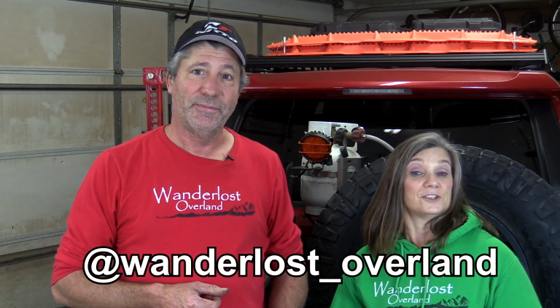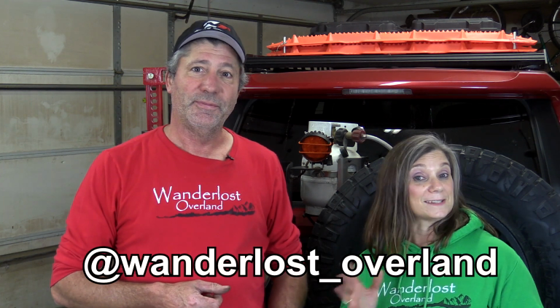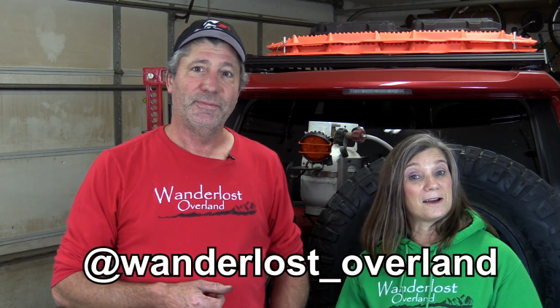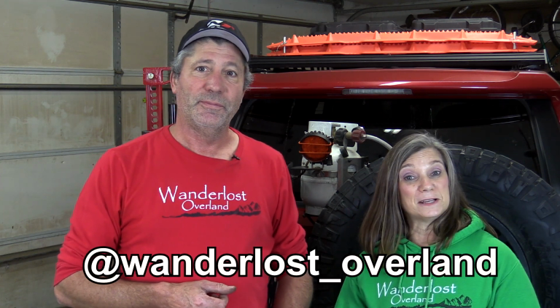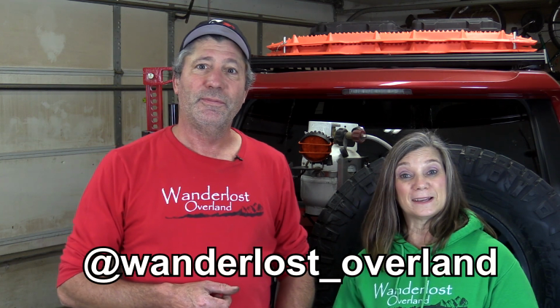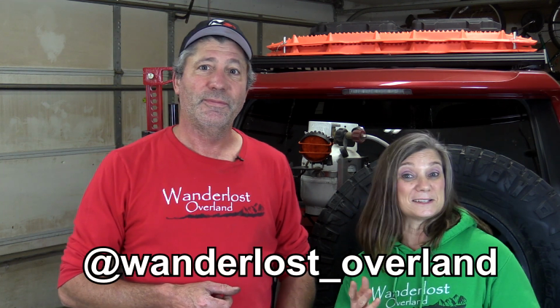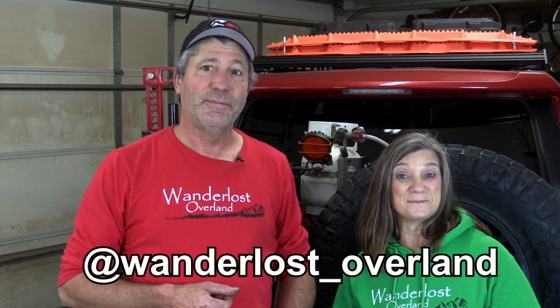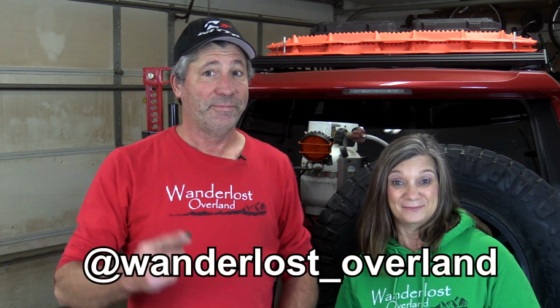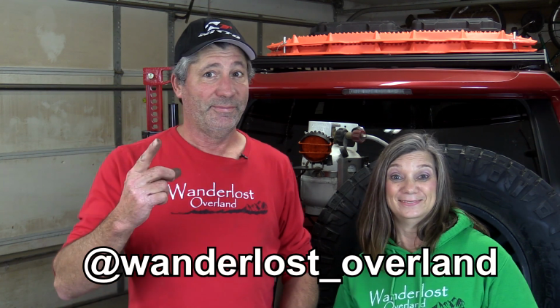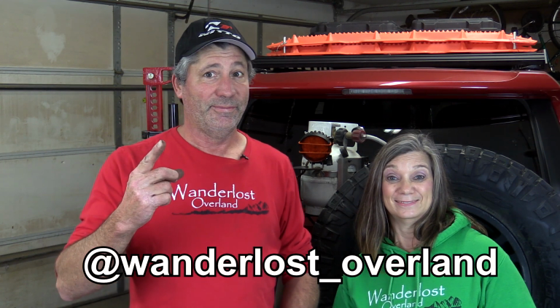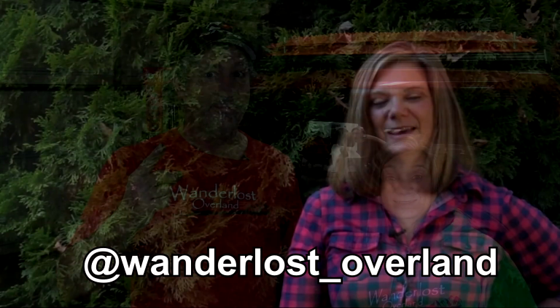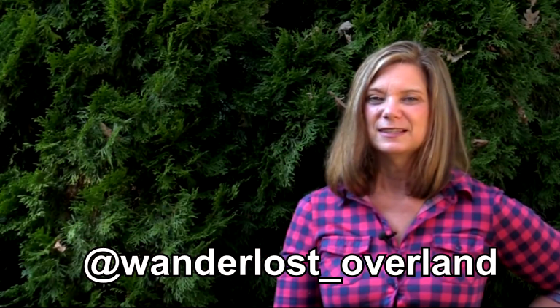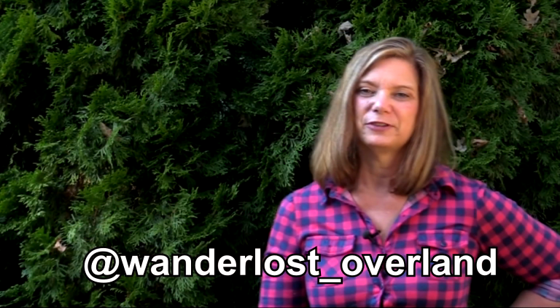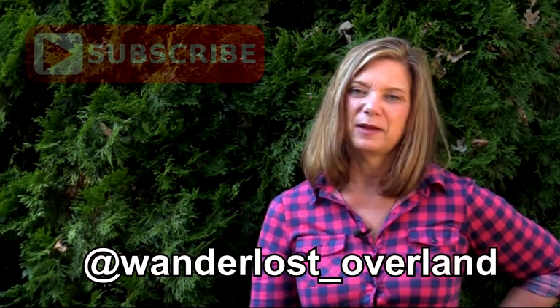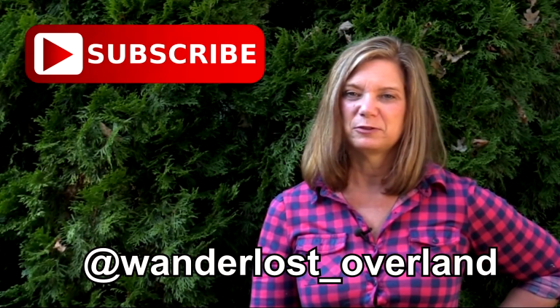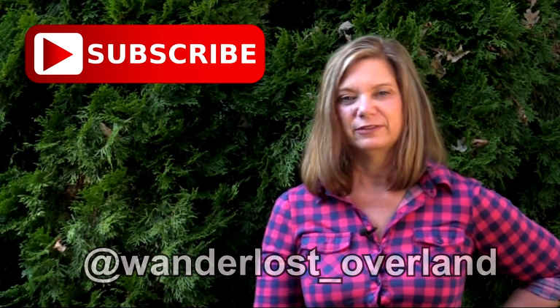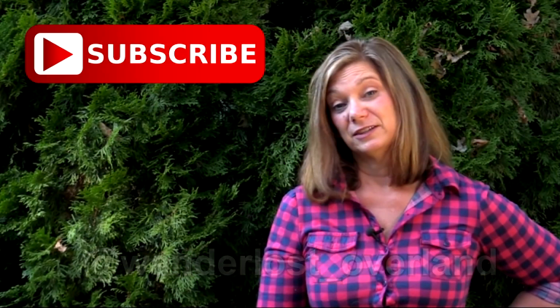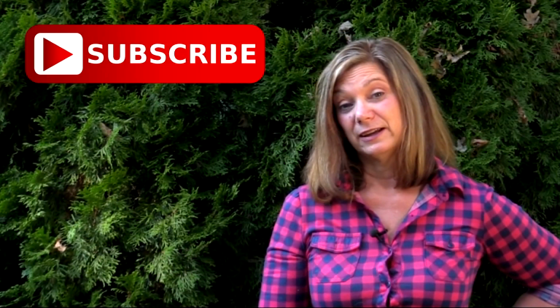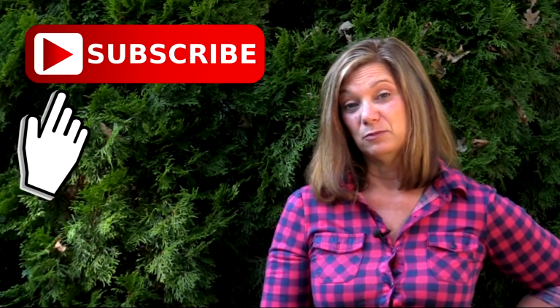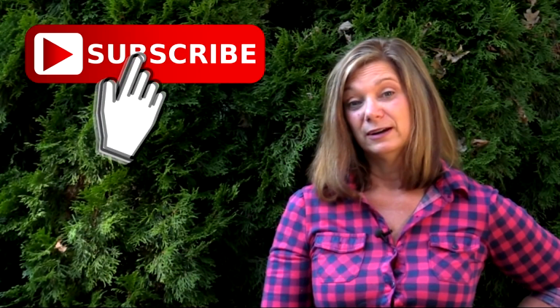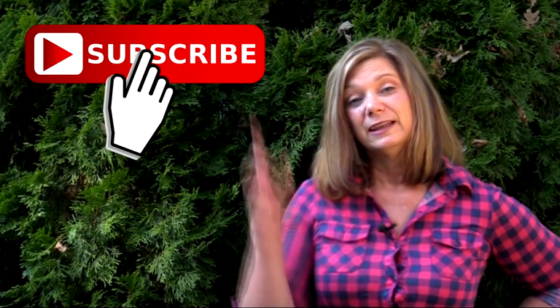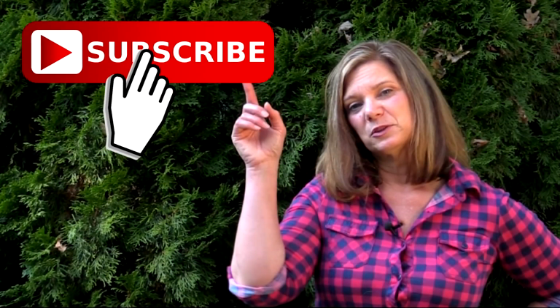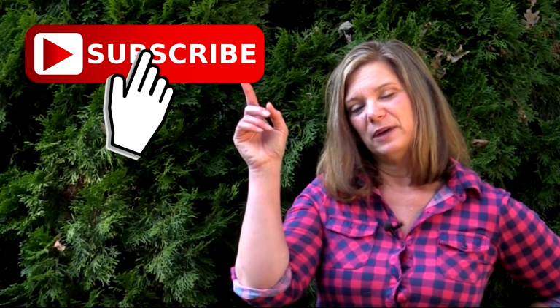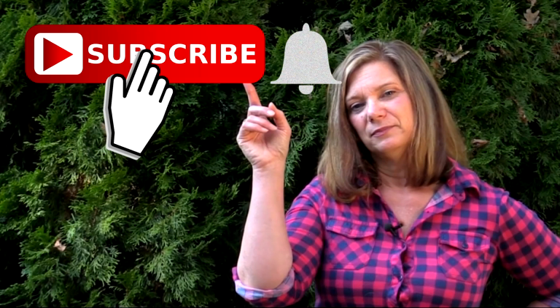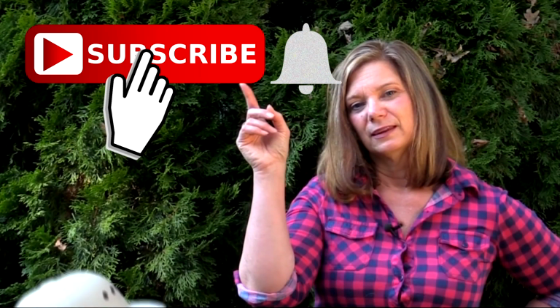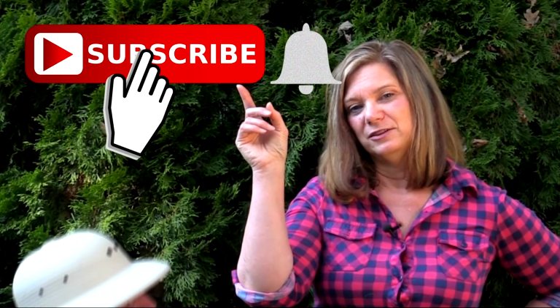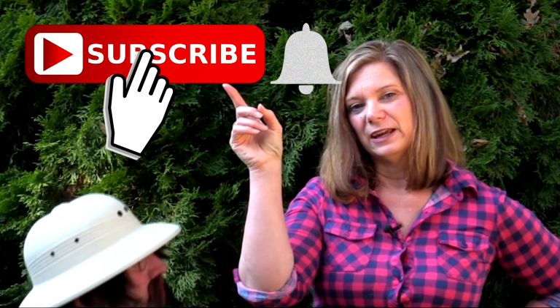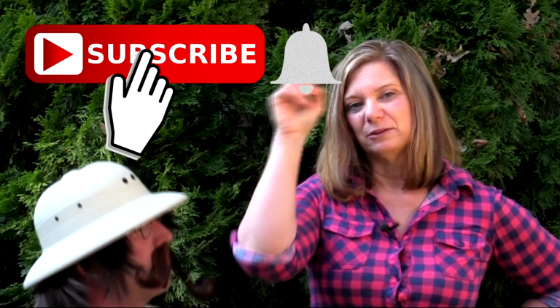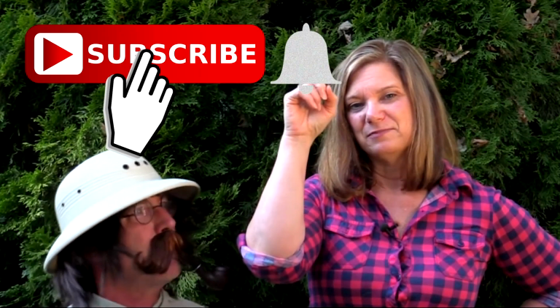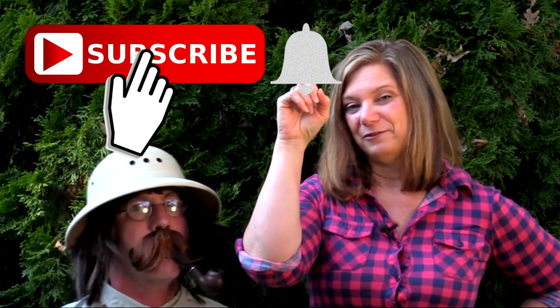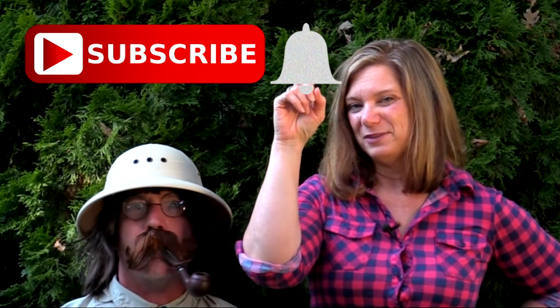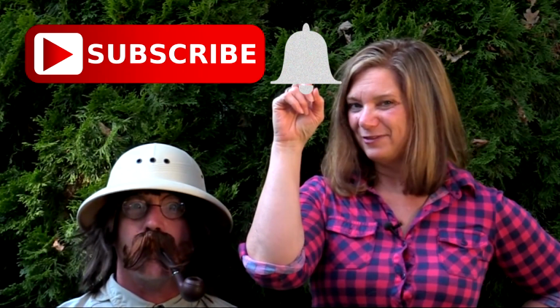Check us out on Facebook and Instagram. If this is your first time watching one of our videos and you'd like to see more, hit the subscribe button. And don't forget to ring the bell if you want to be notified.